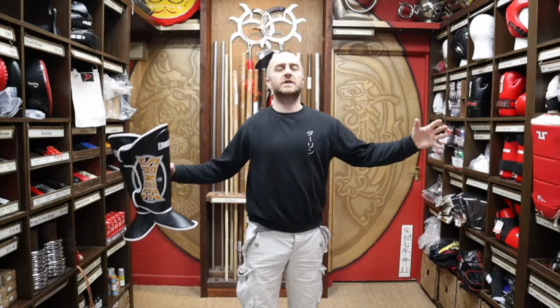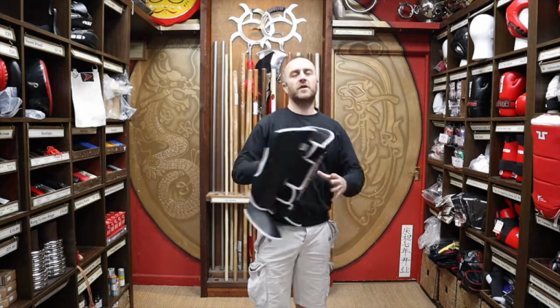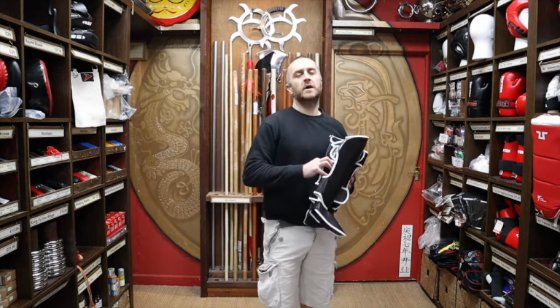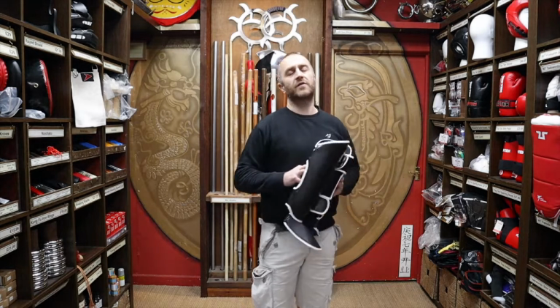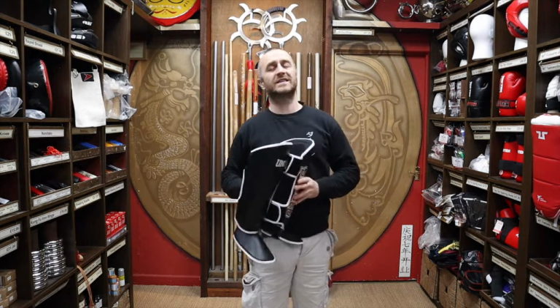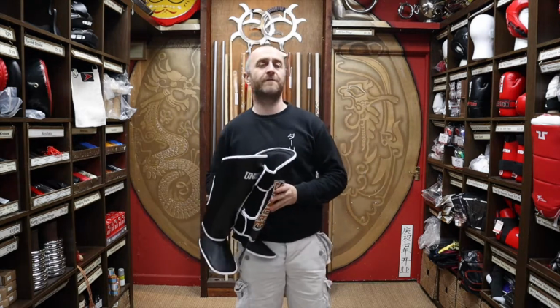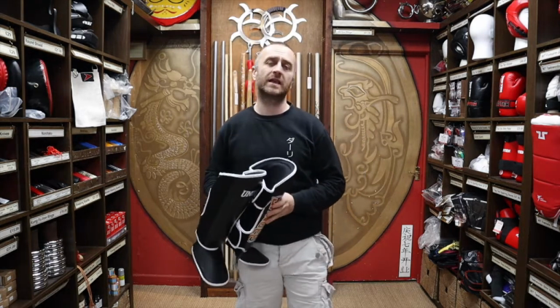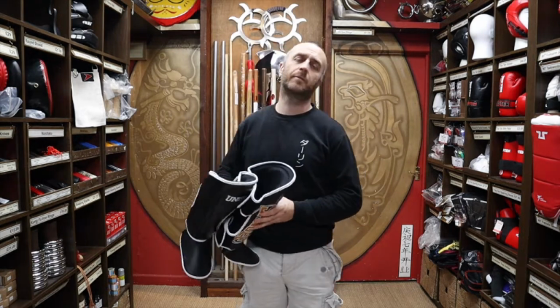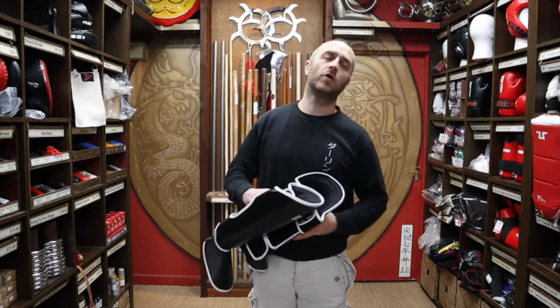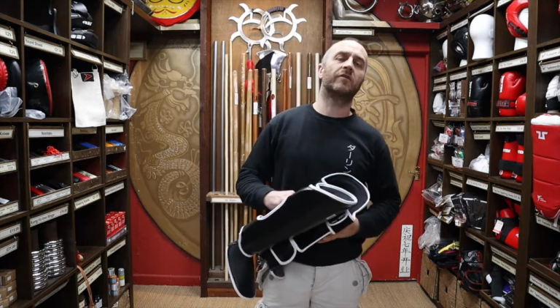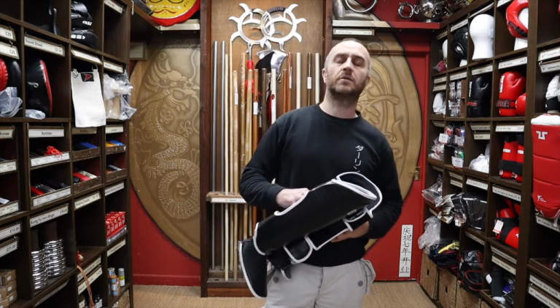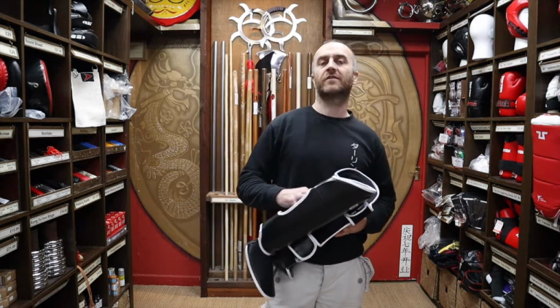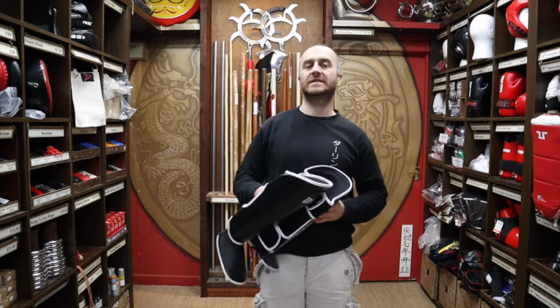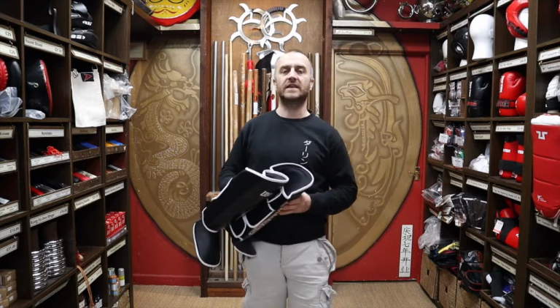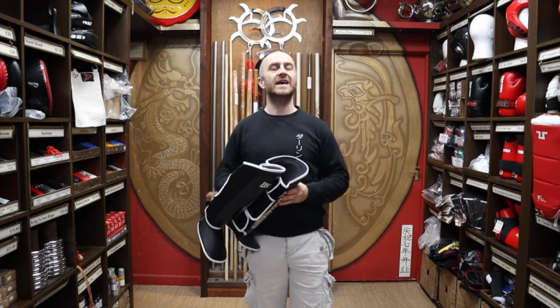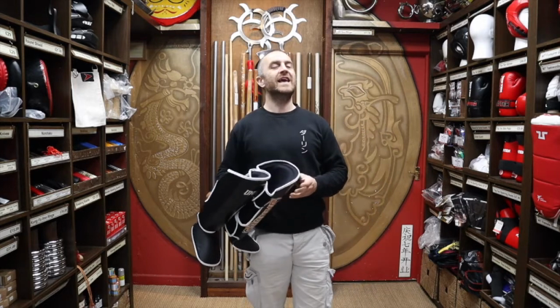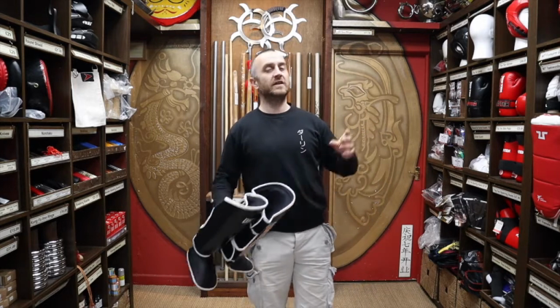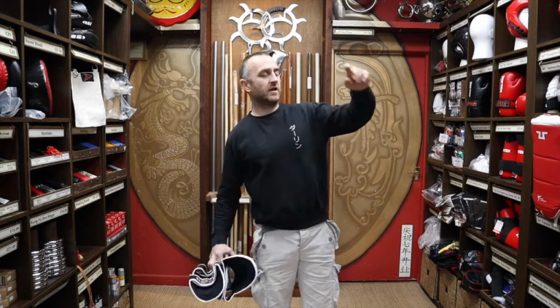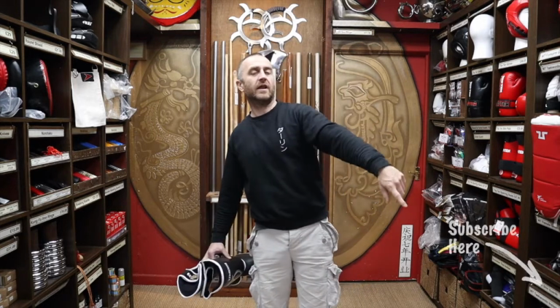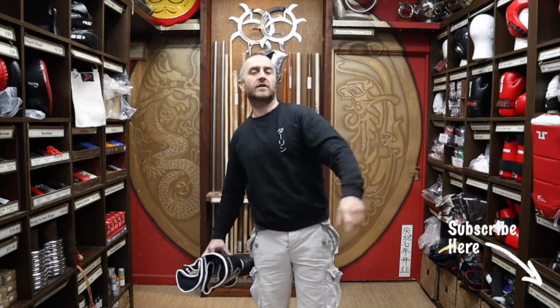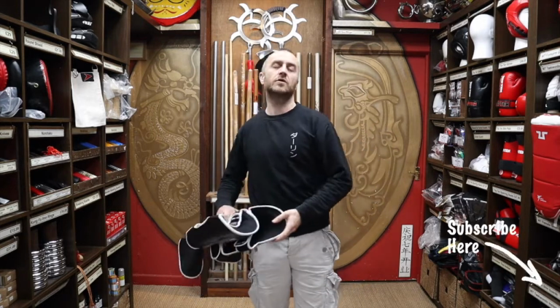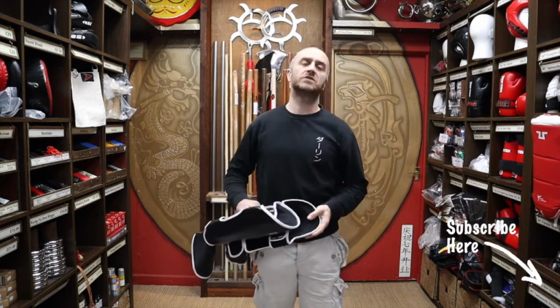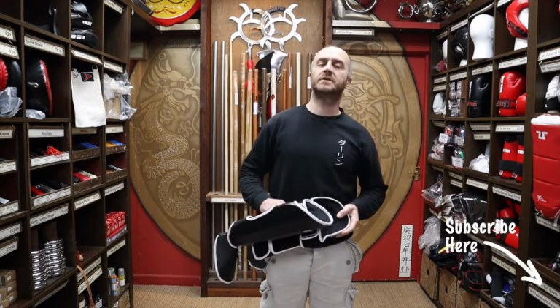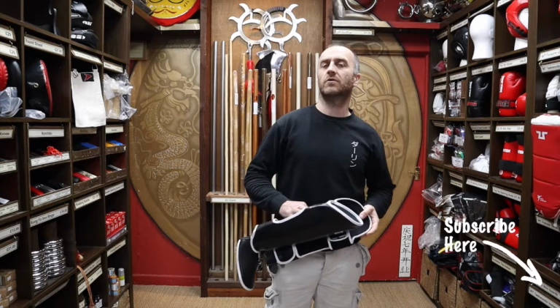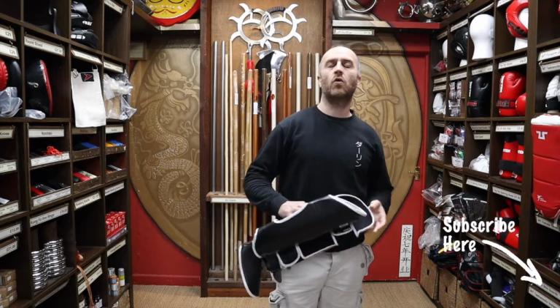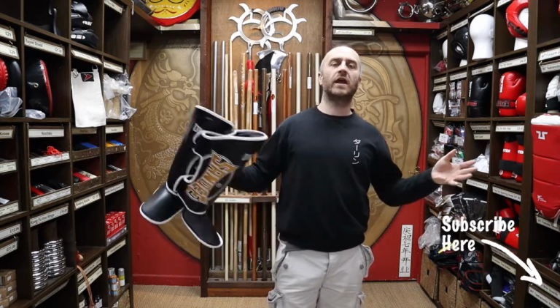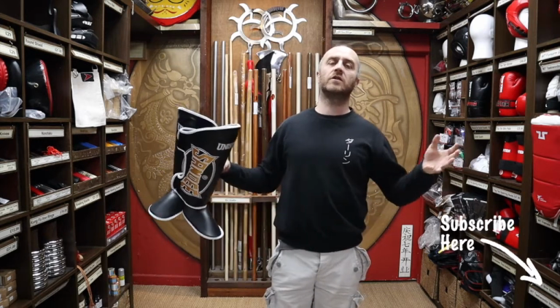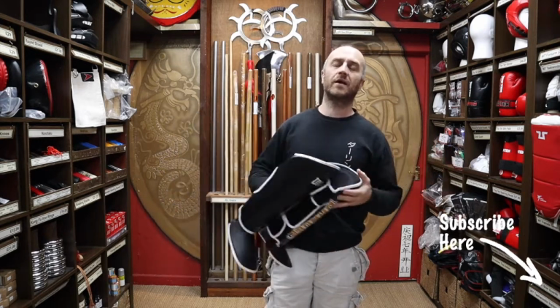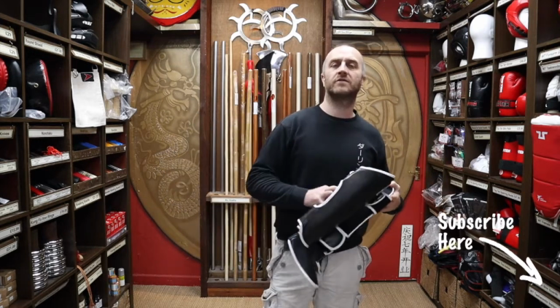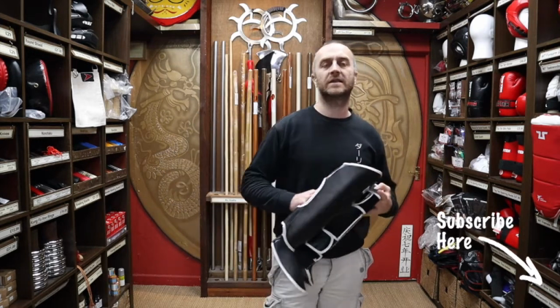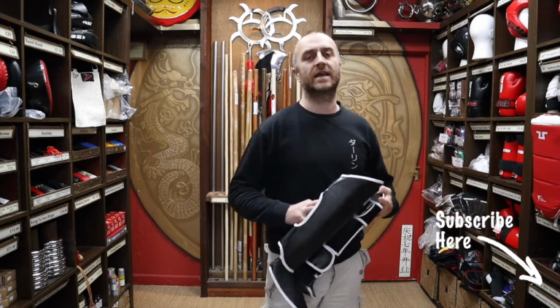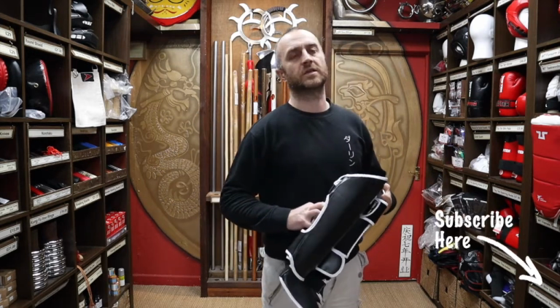My name's Doug Swift. I've been doing Martial Arts for the past 34 years, and I've been the owner of Enzo Martial Arts for the past 17 years. If you like this video, click the little like down below, subscribe to this channel and get all the latest videos and updates from us at Enzo Martial Arts.